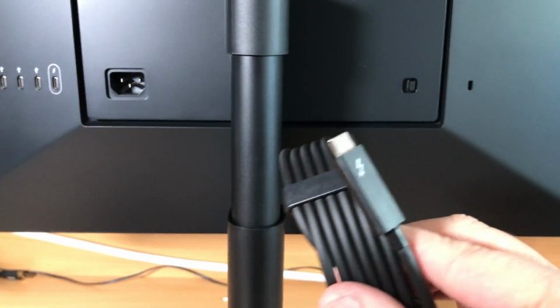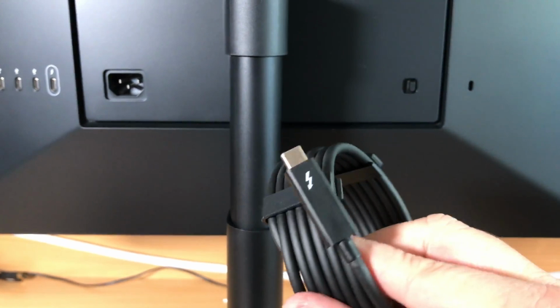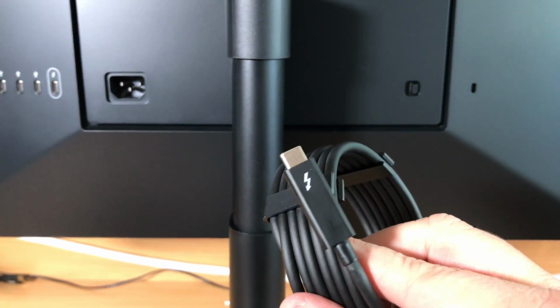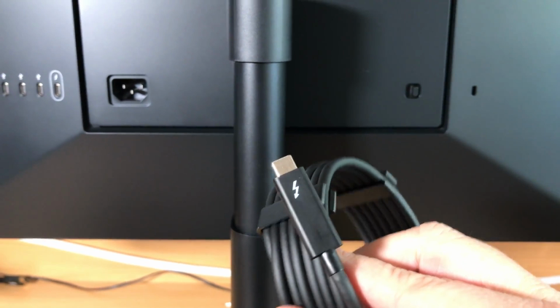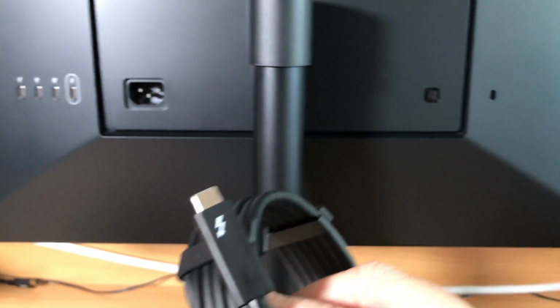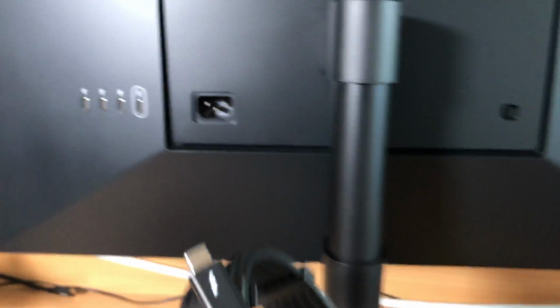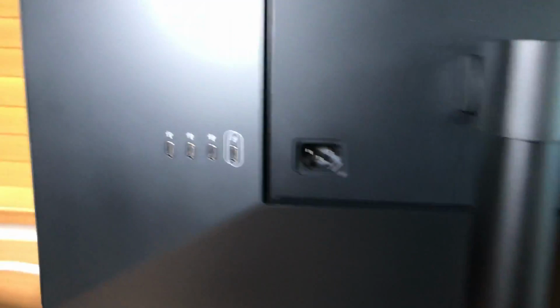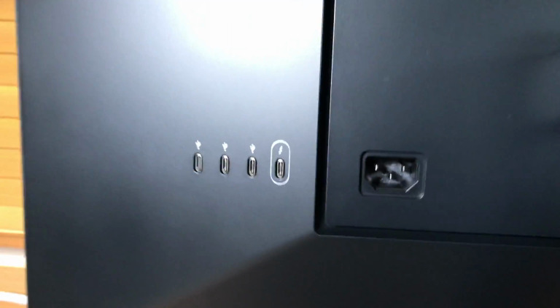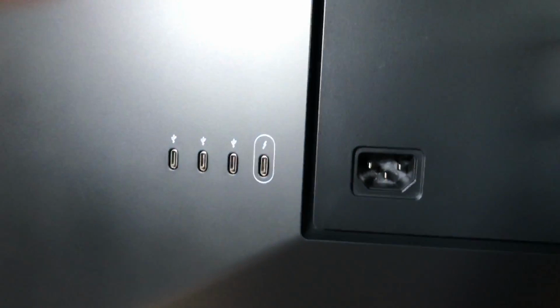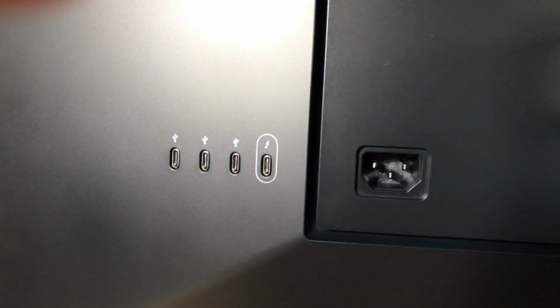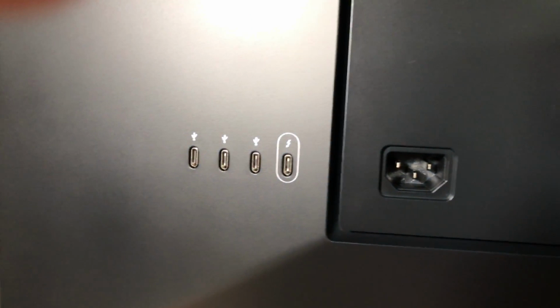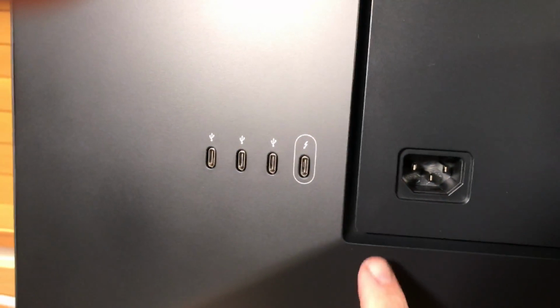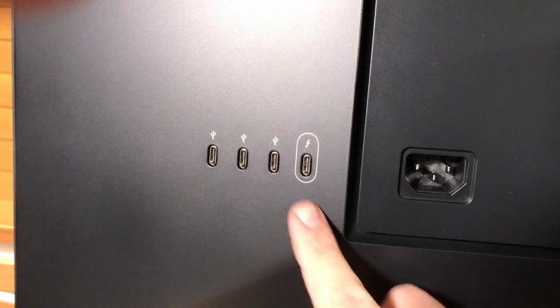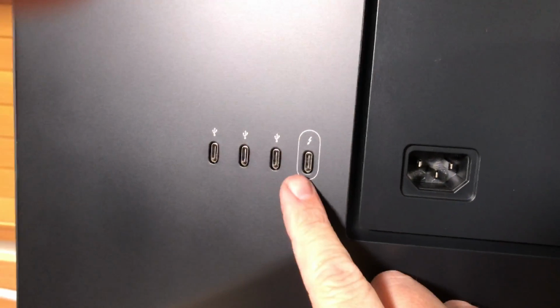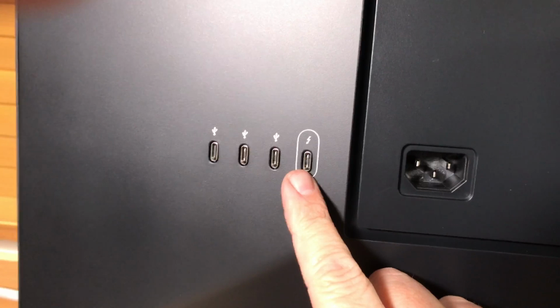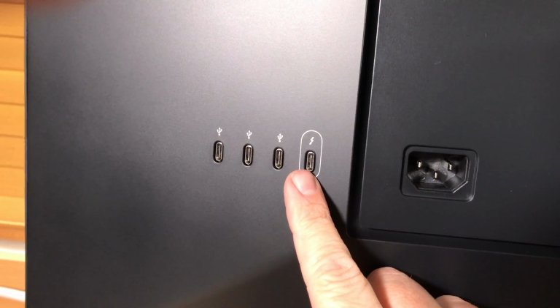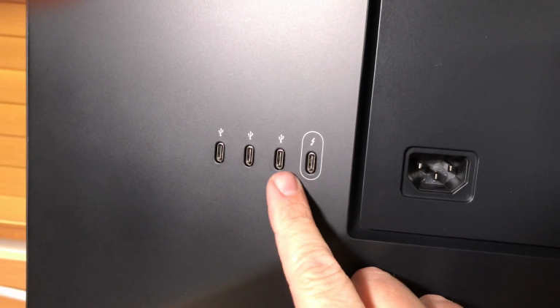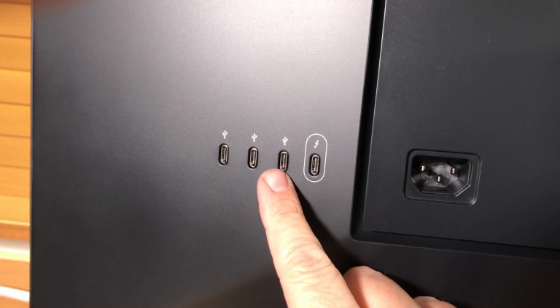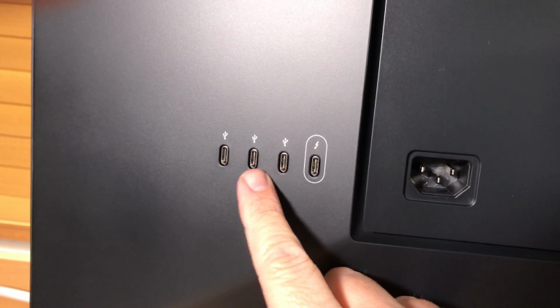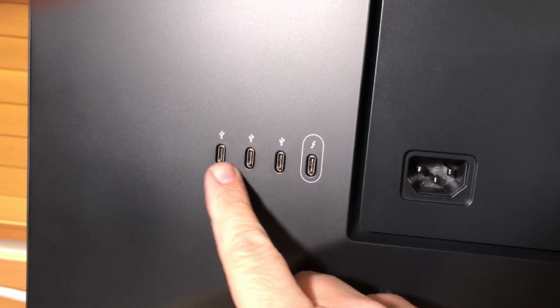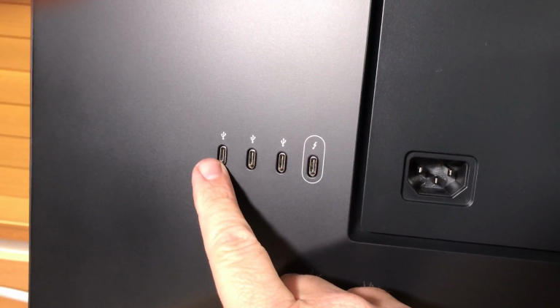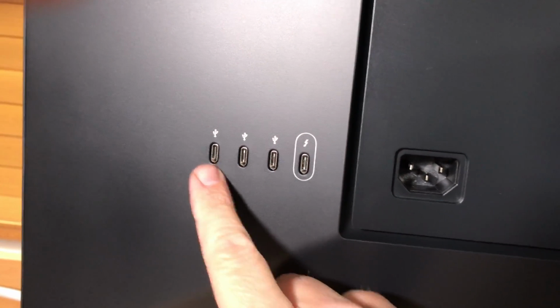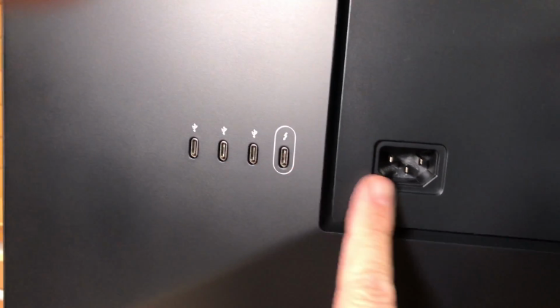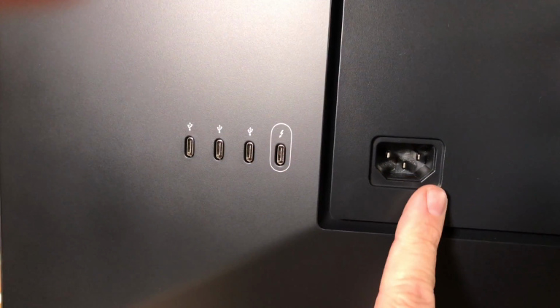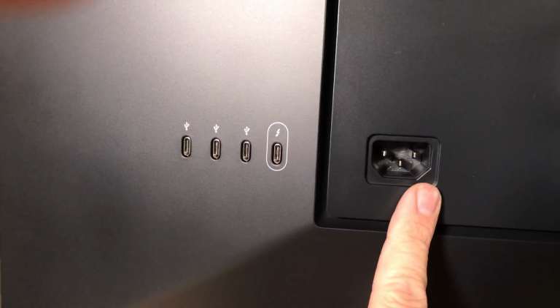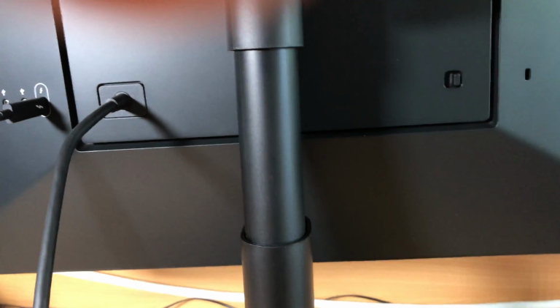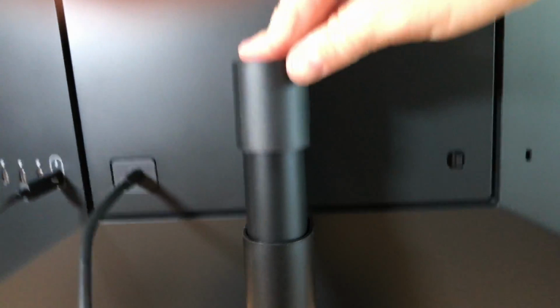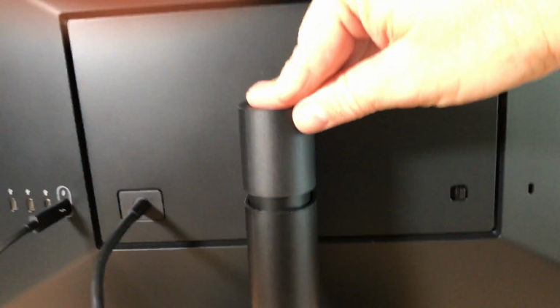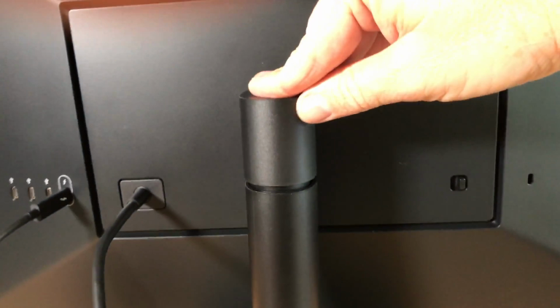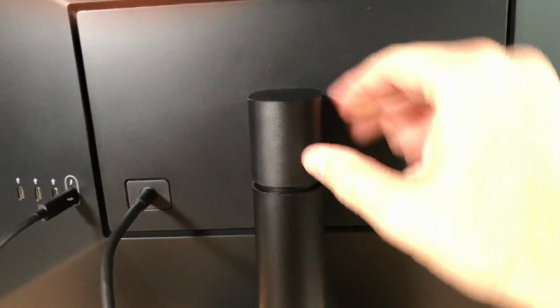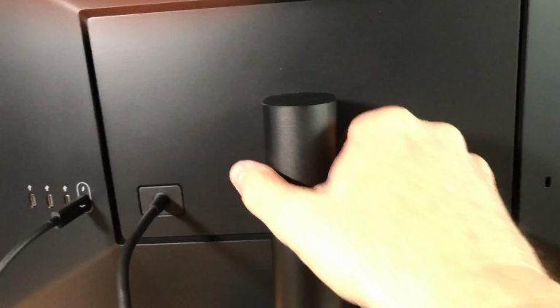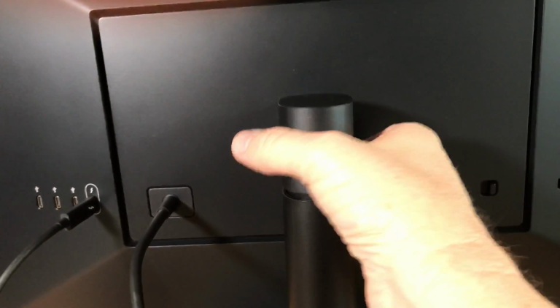With the monitor, you get this Thunderbolt USB-C connector, which you can plug in. And then you also get three more USB-C connectors and a power cable.